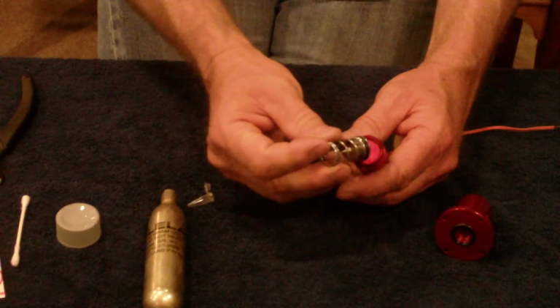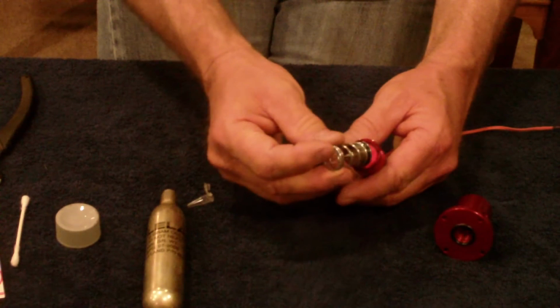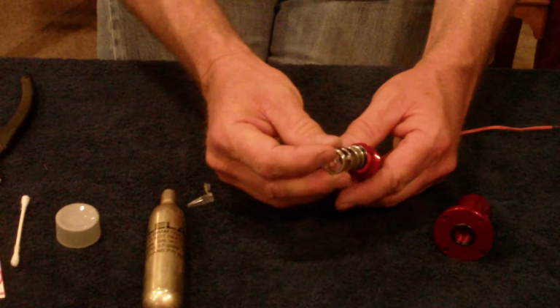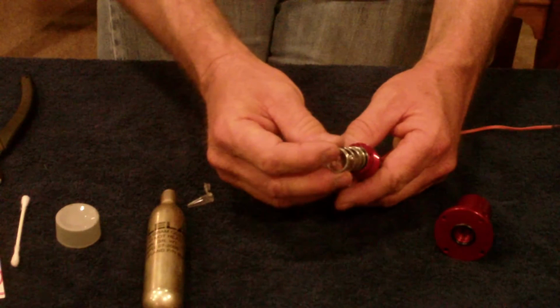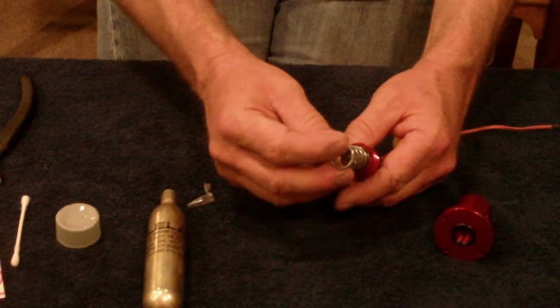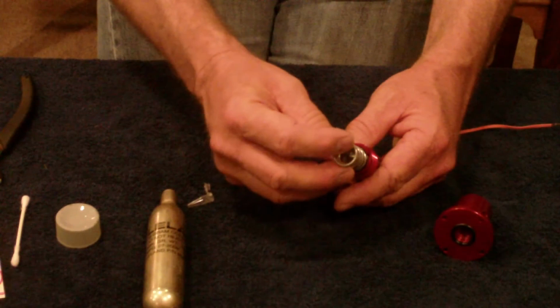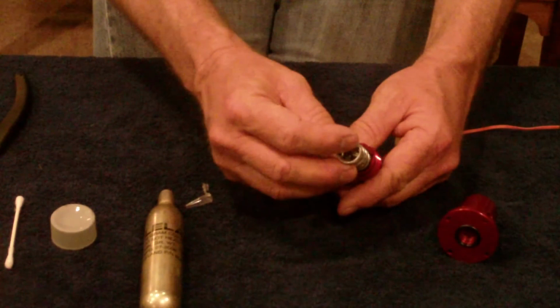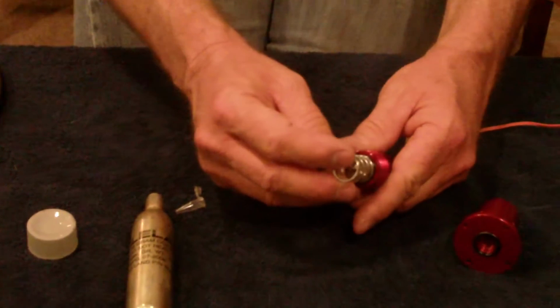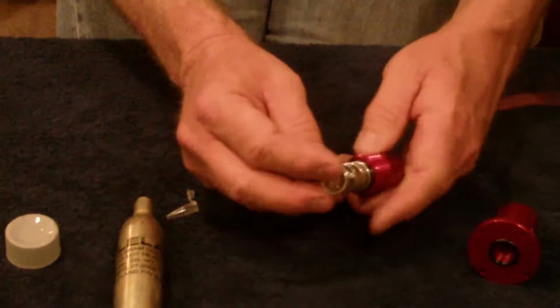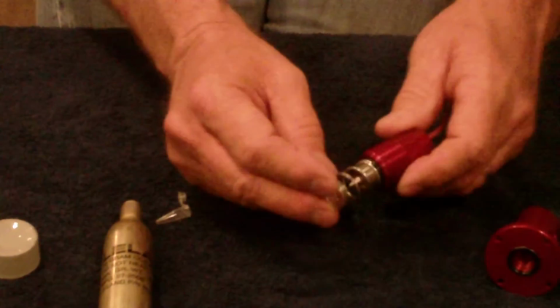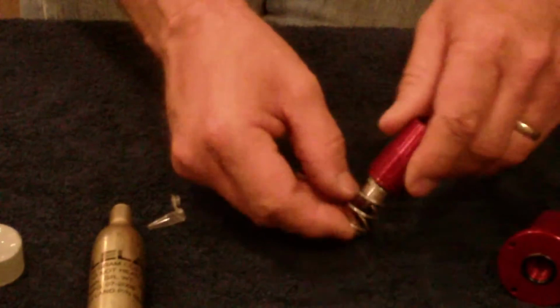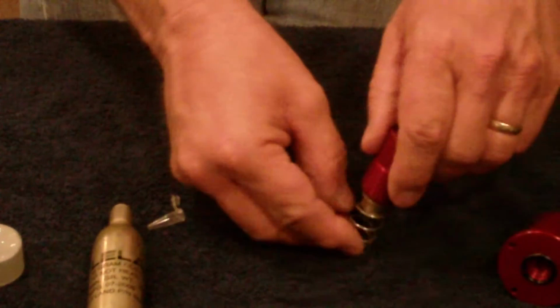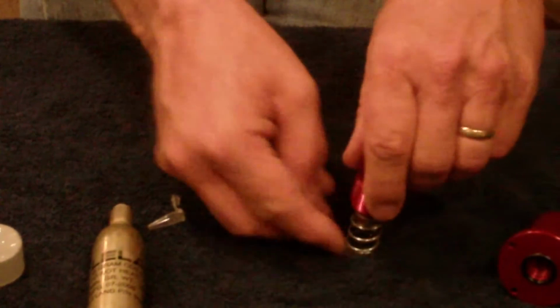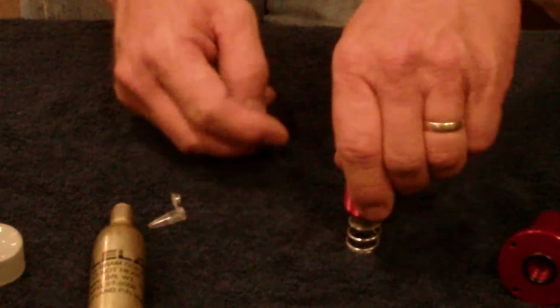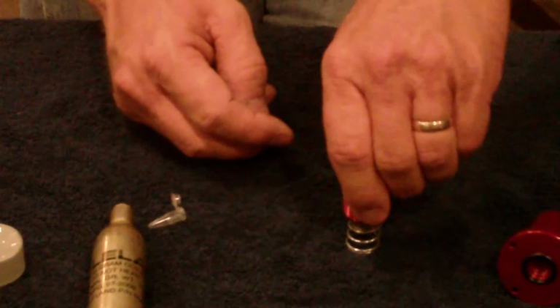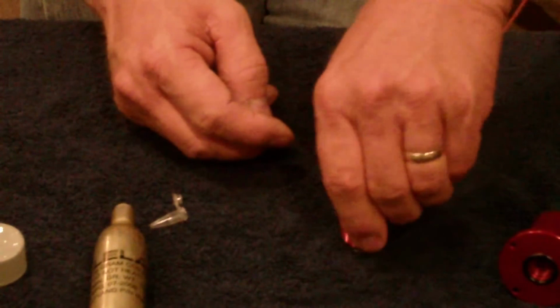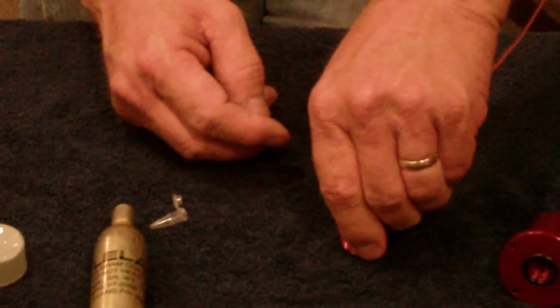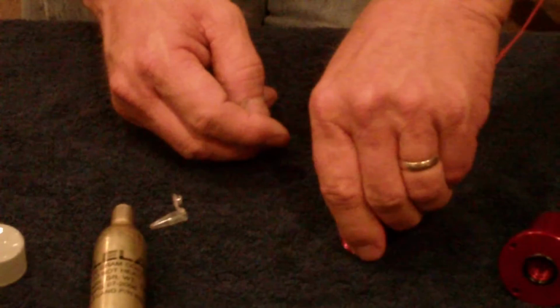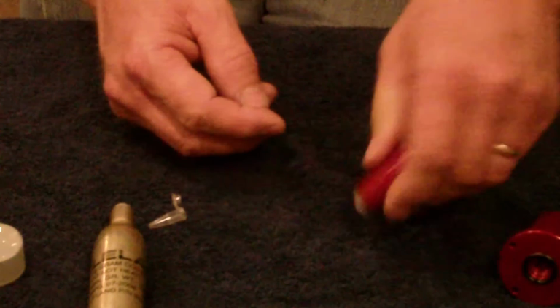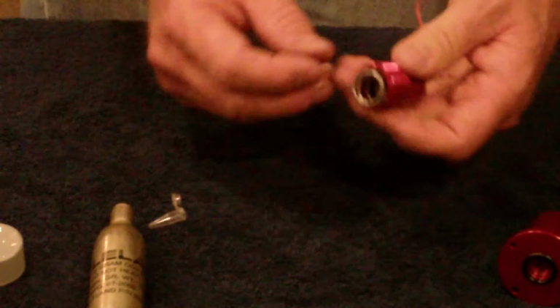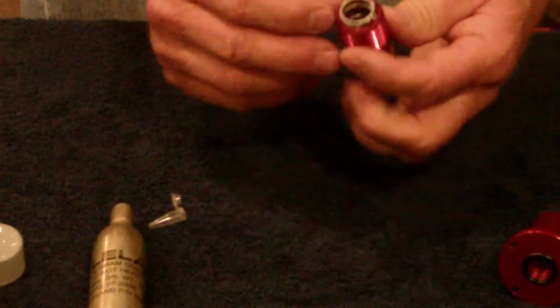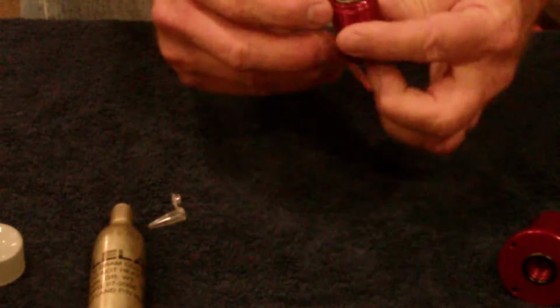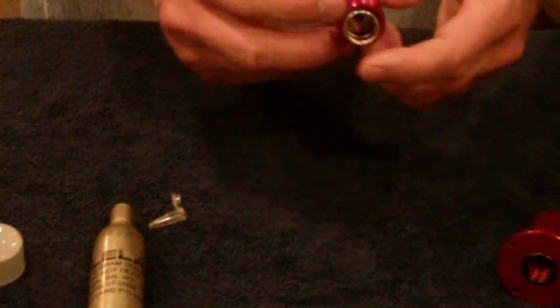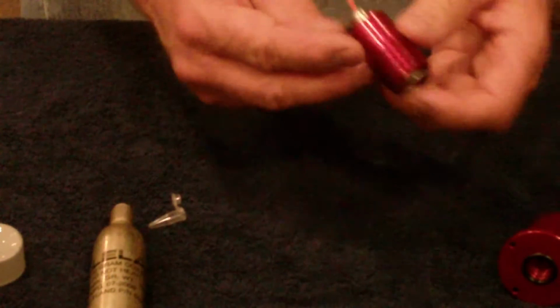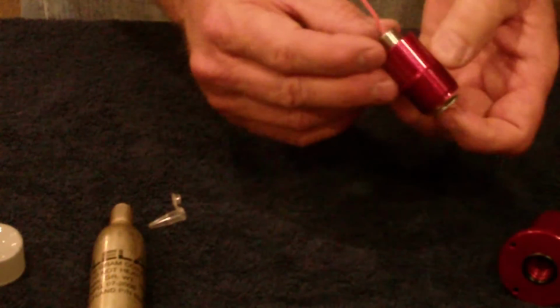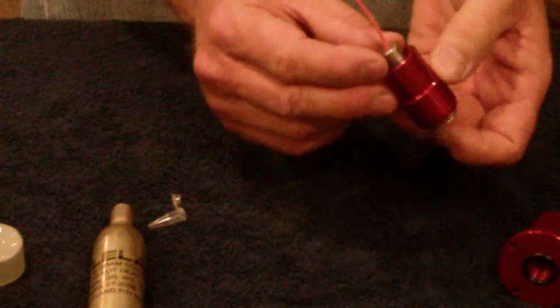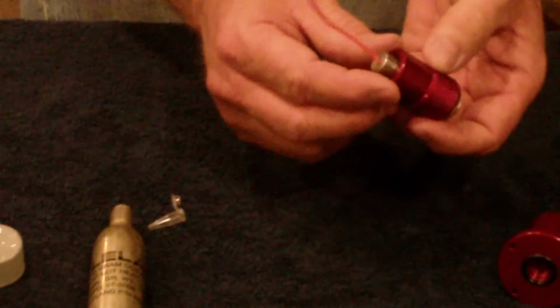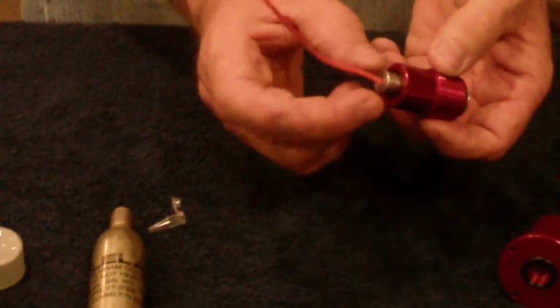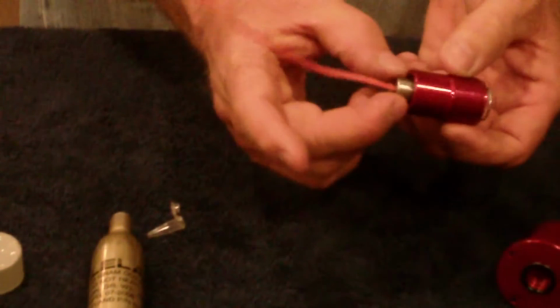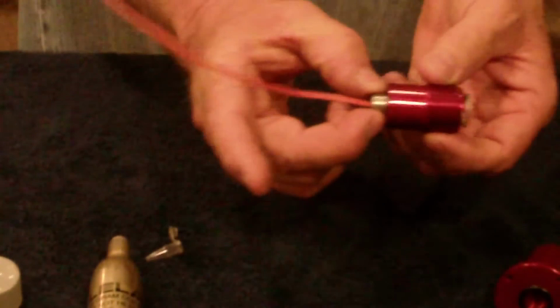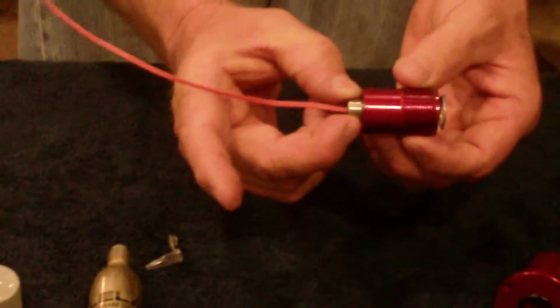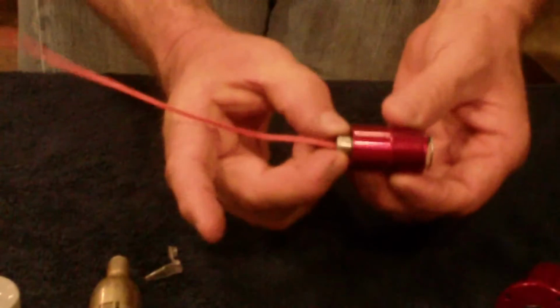I'm taking the puncture piston, setting it on top, and then very simply pushing it like this so the spring pressure pushes everything home.